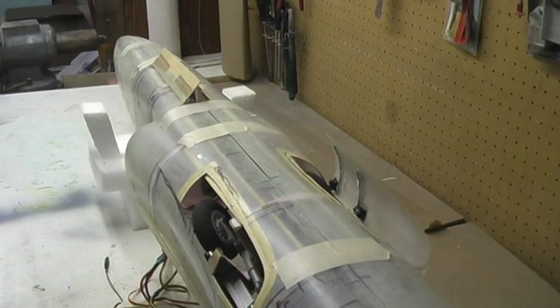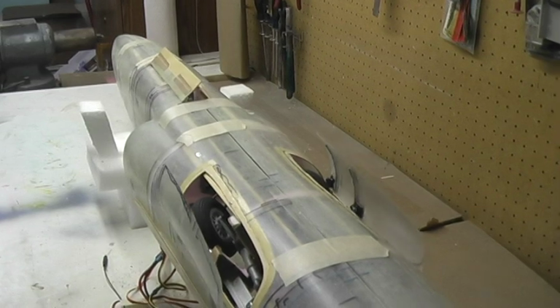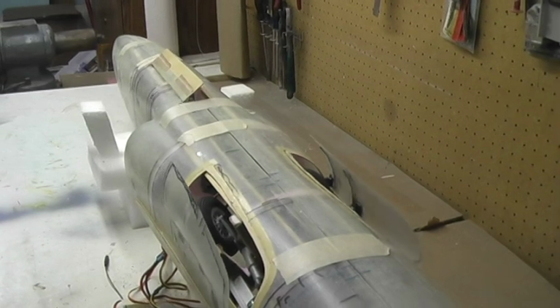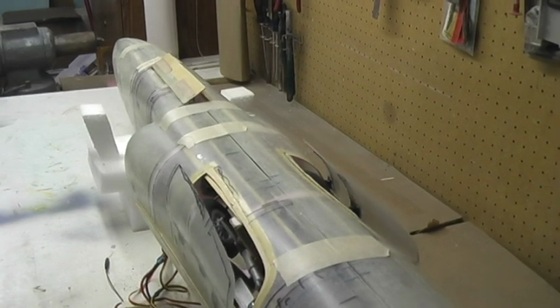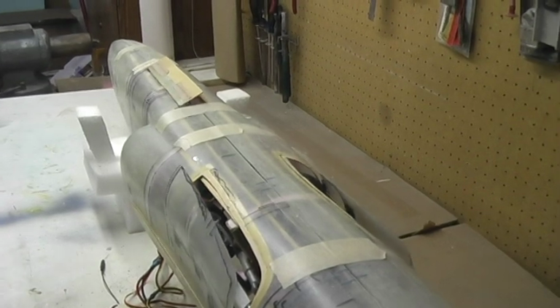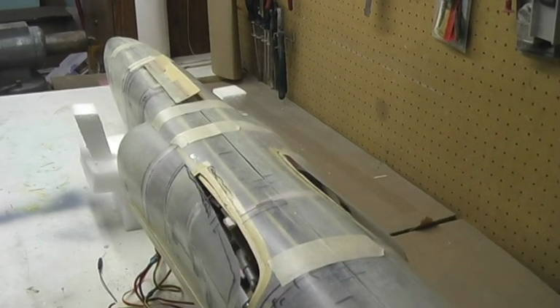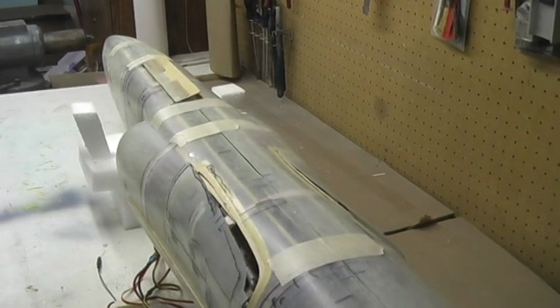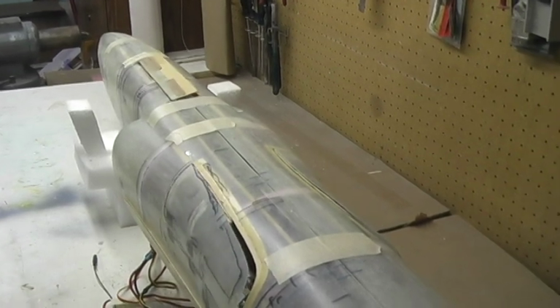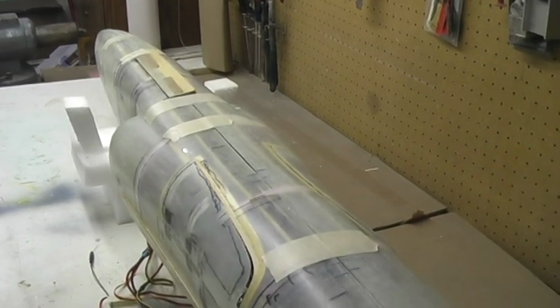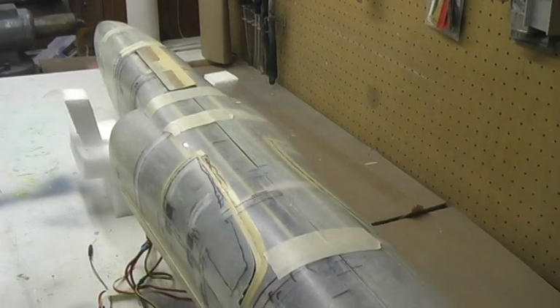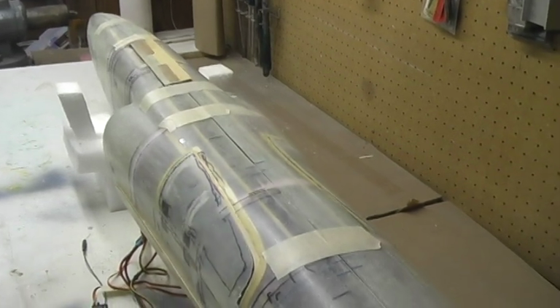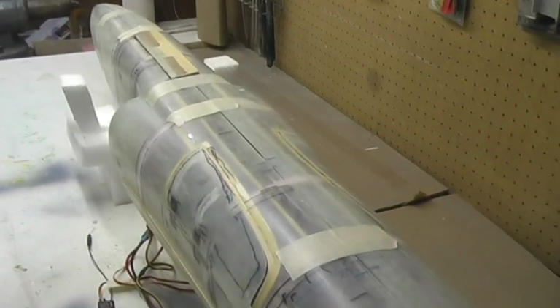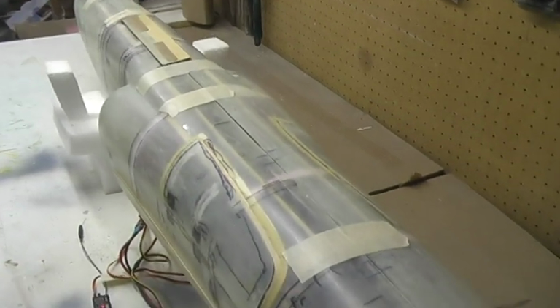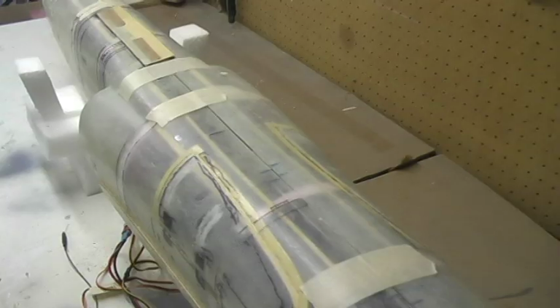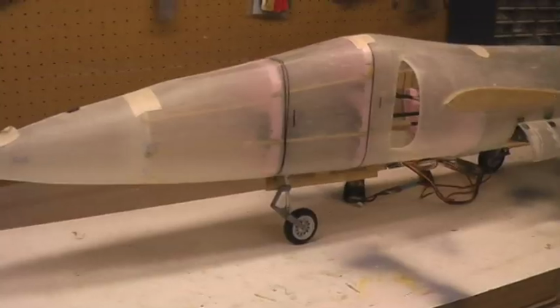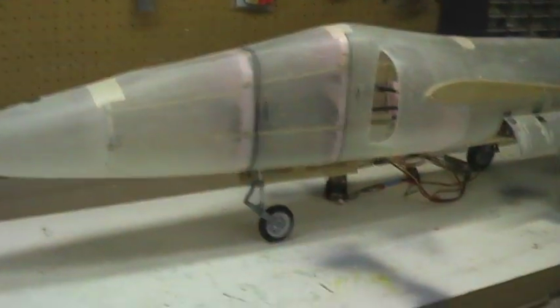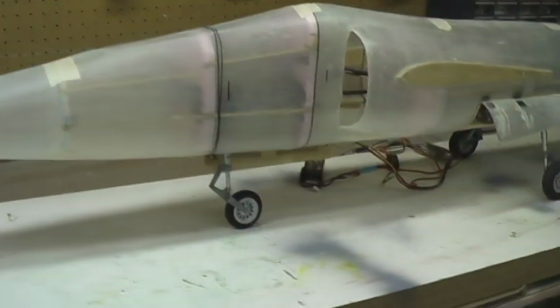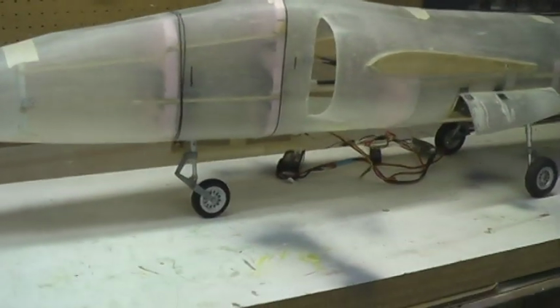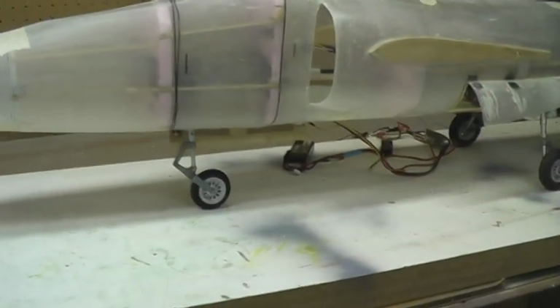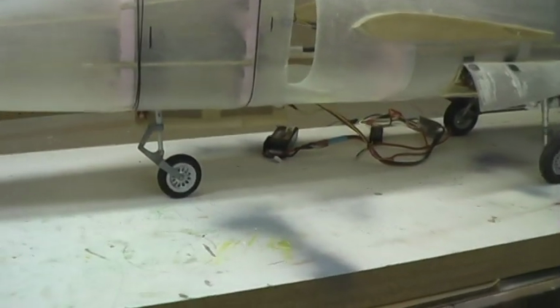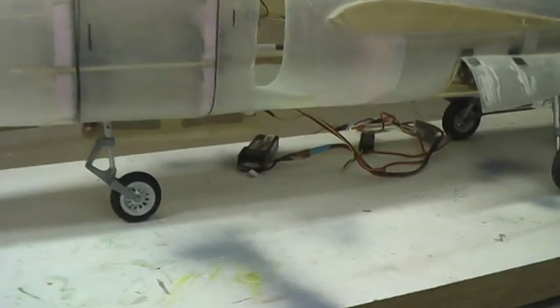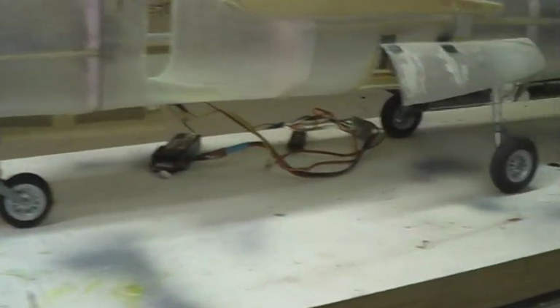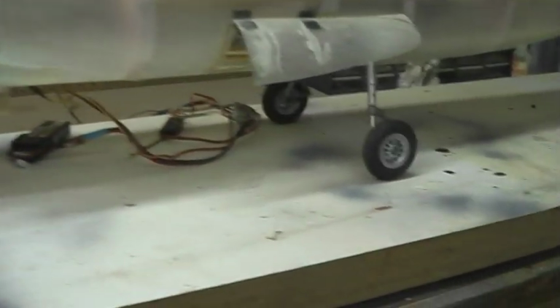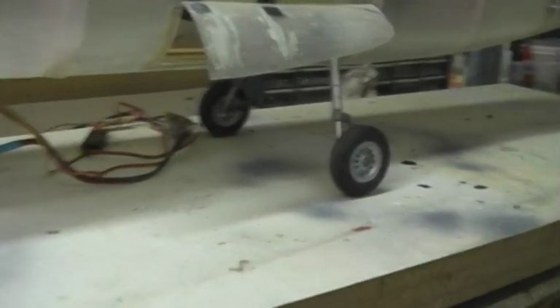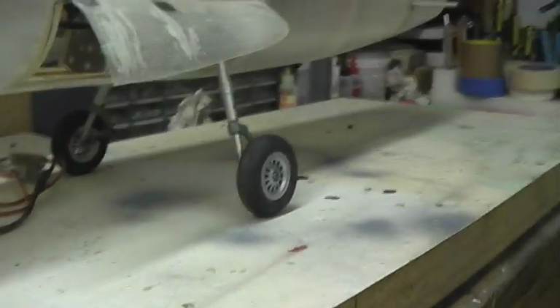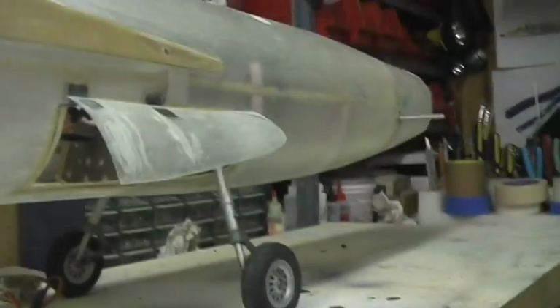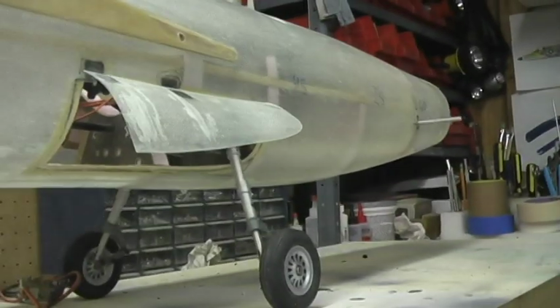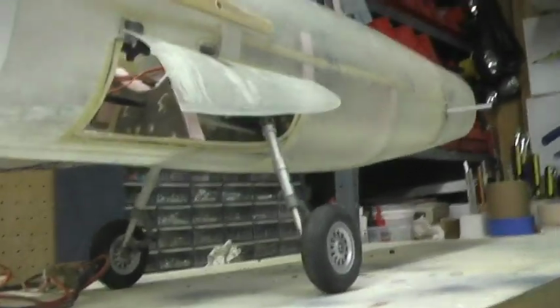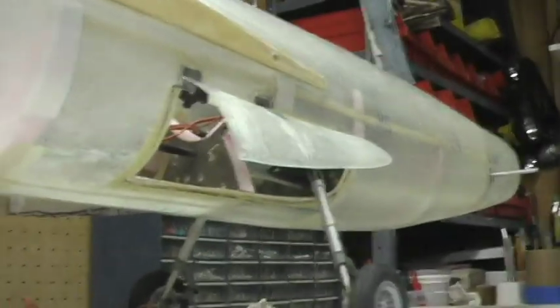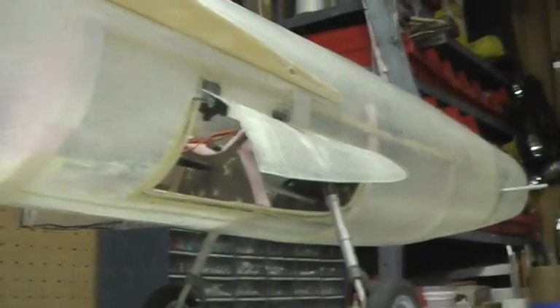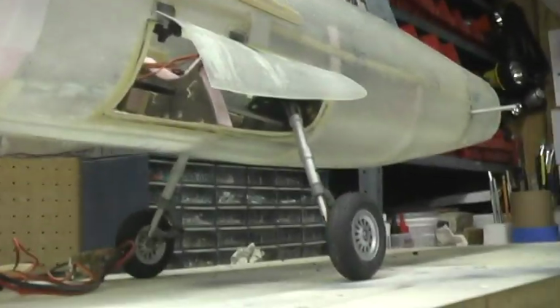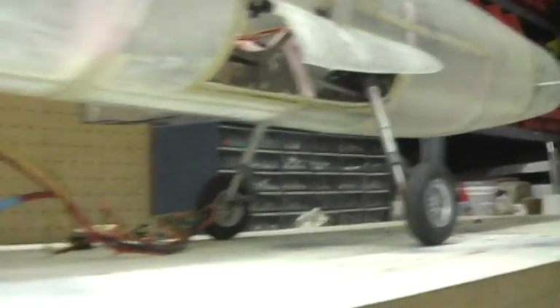Just the stance of the jet now with everything in place, and looking pretty good.